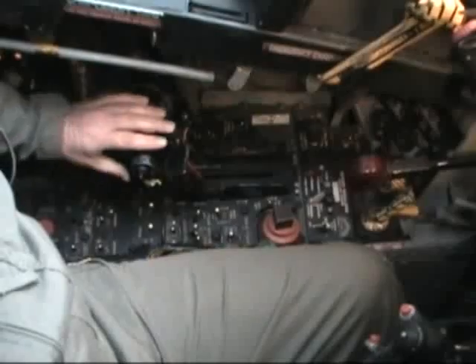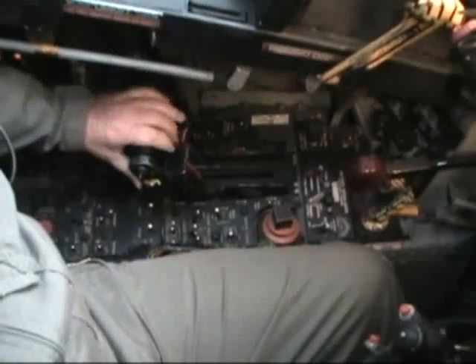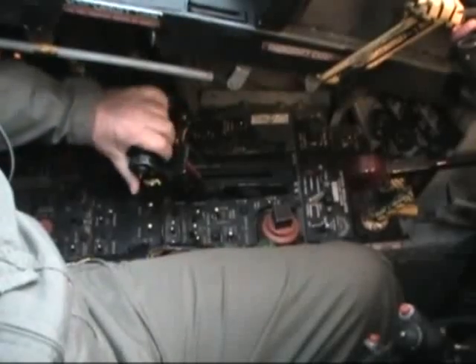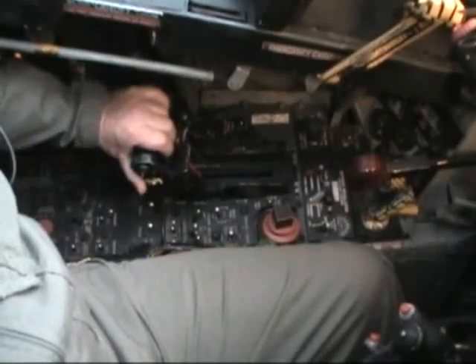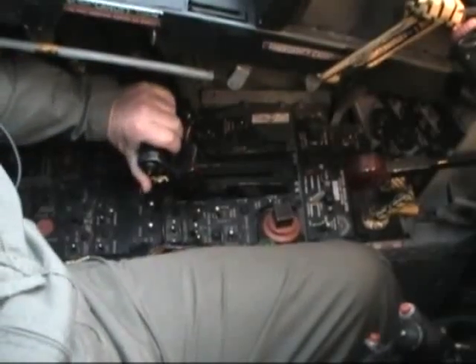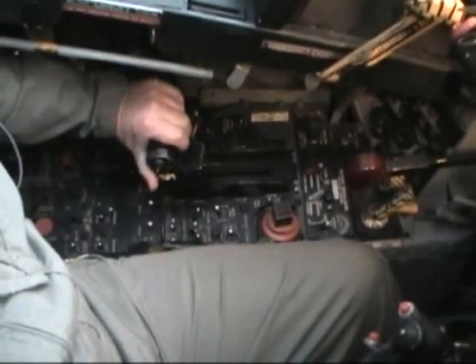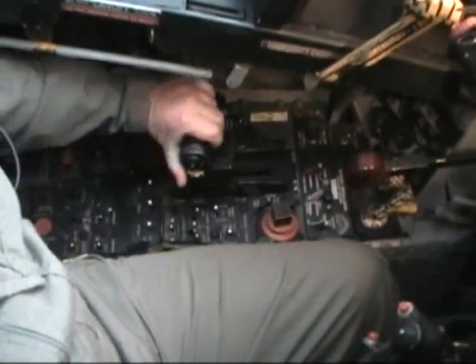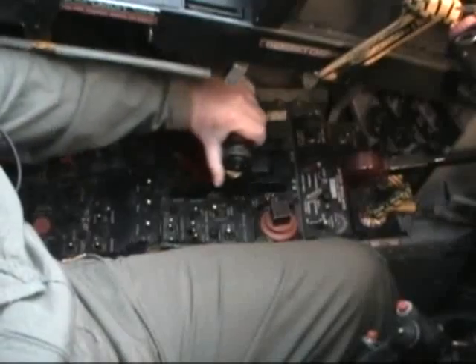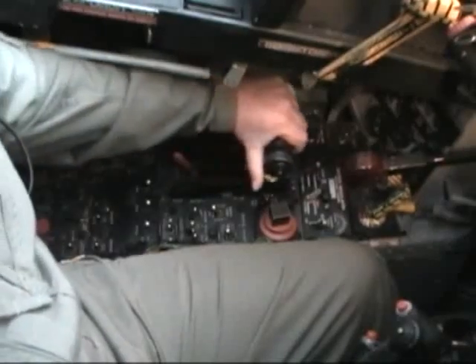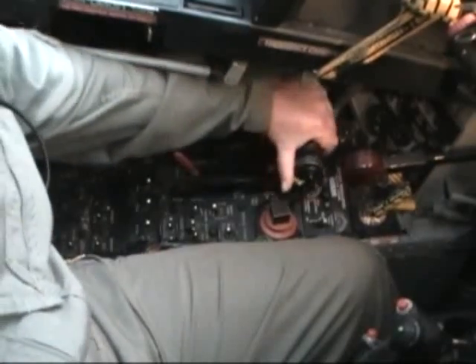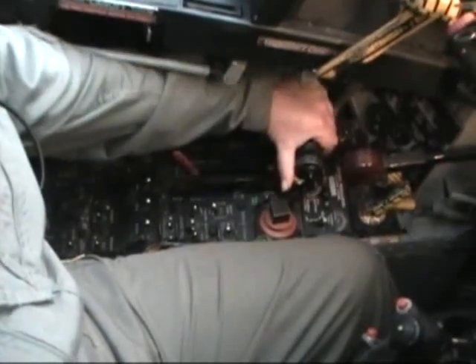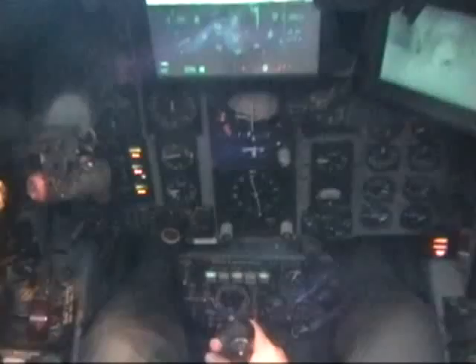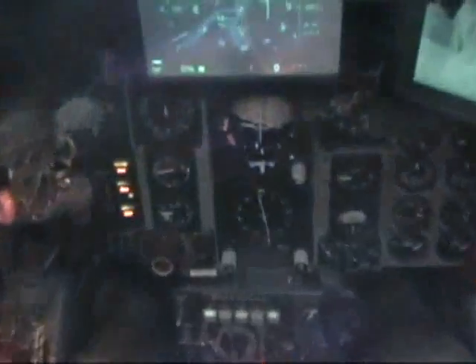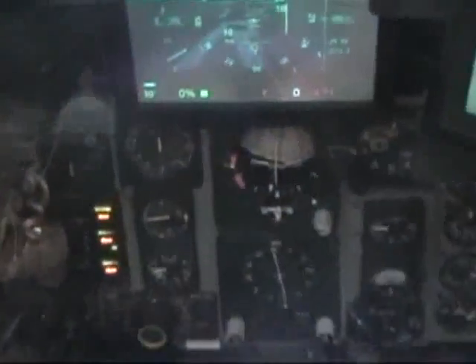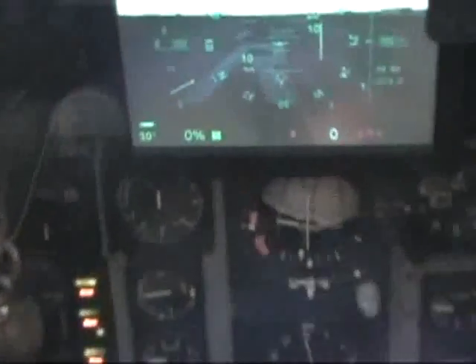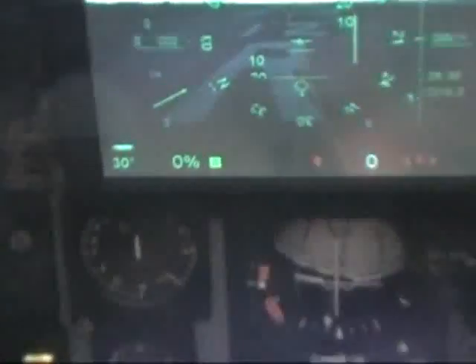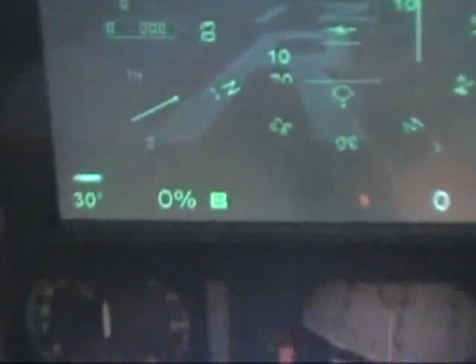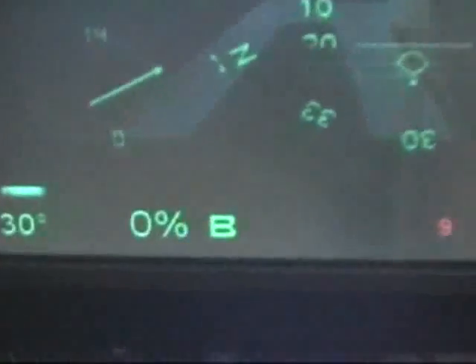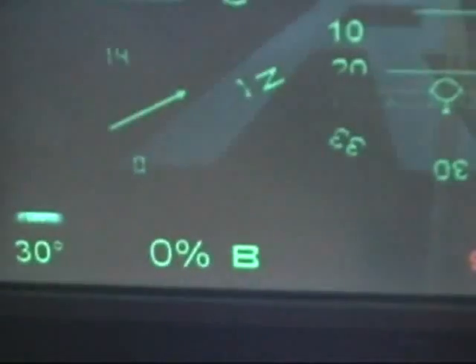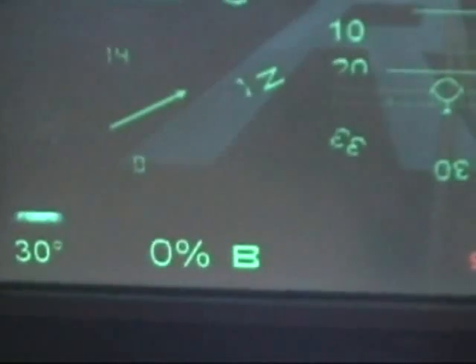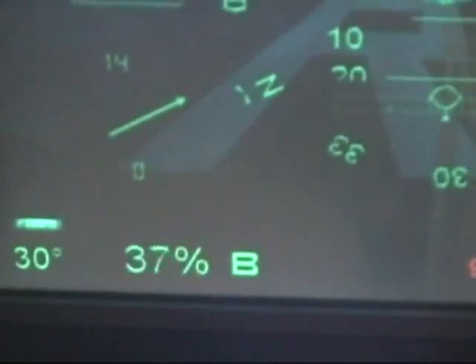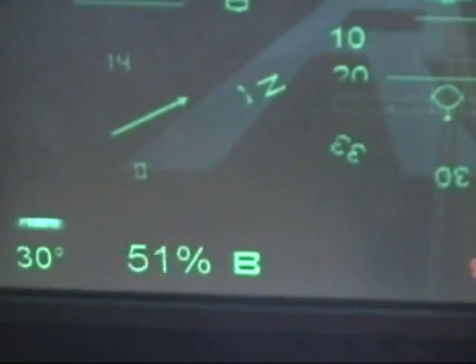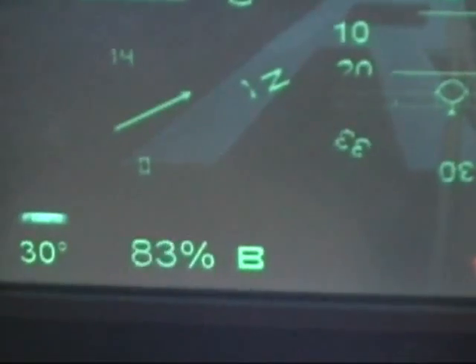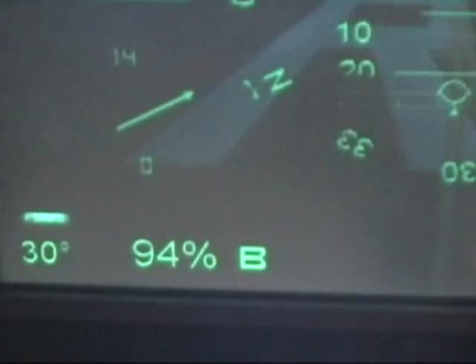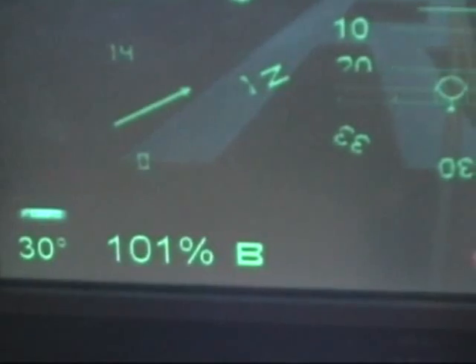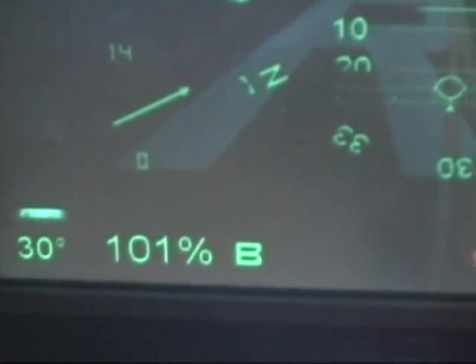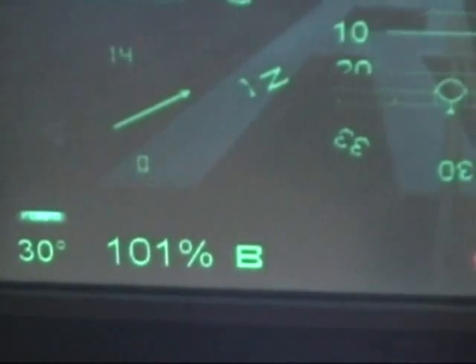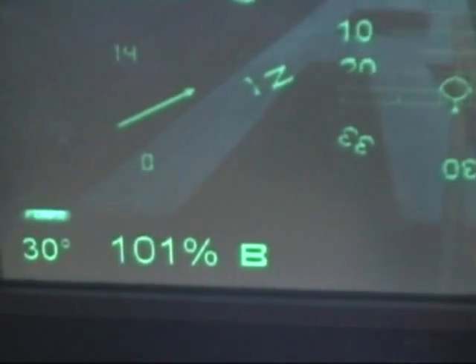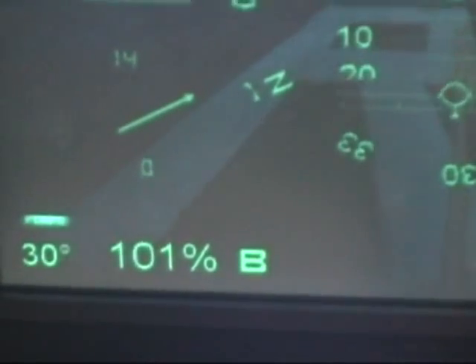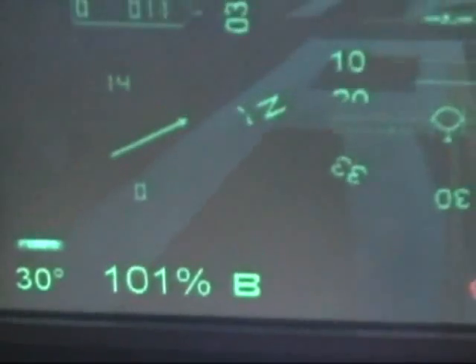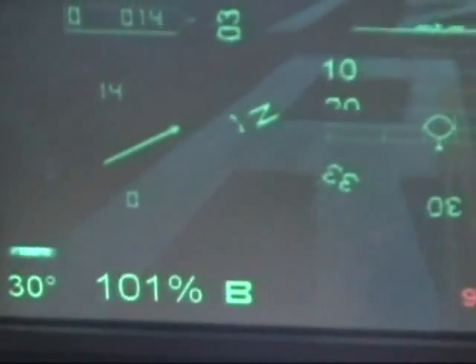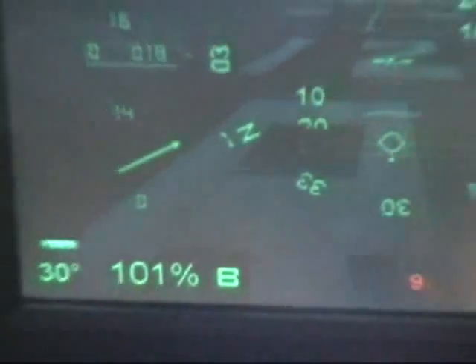The next step is to push your throttles all the way forward to the maximum power position. The power indicator on the screen will now indicate maximum thrust.